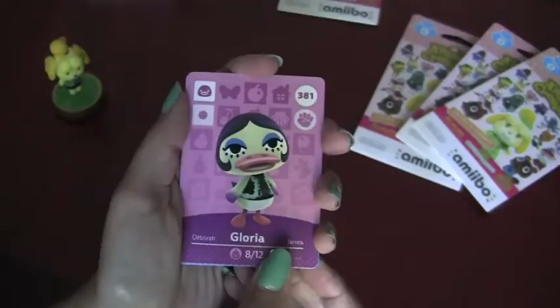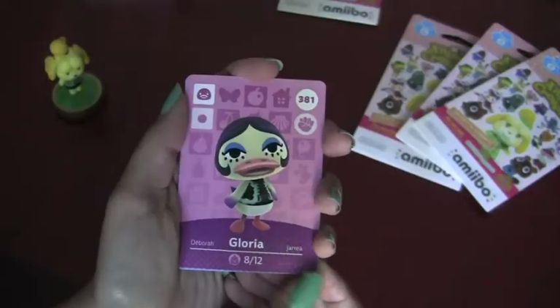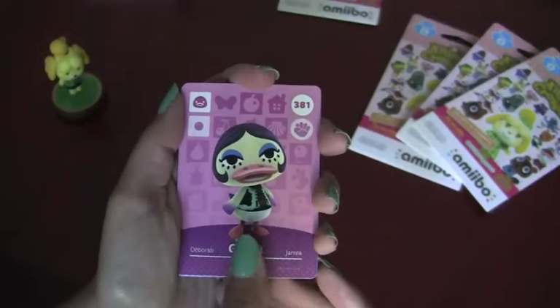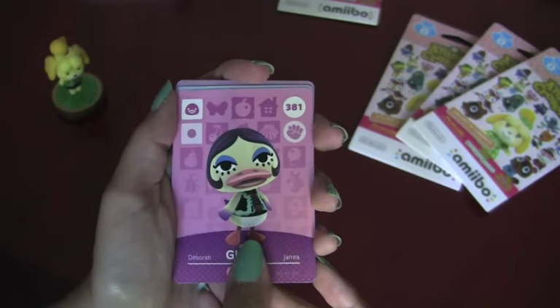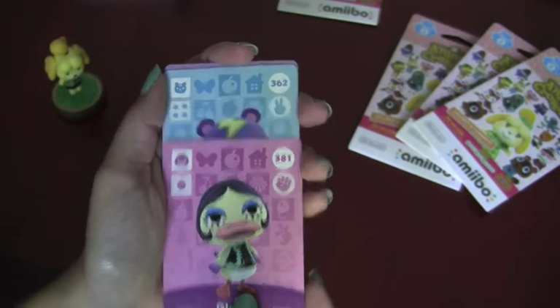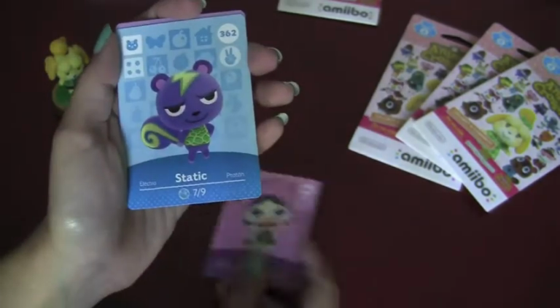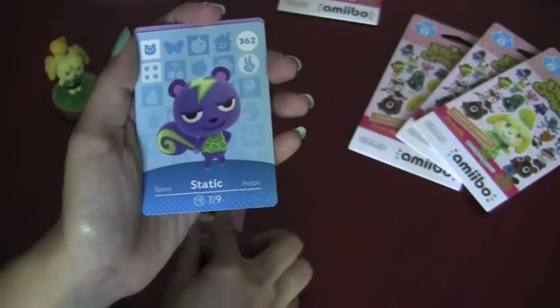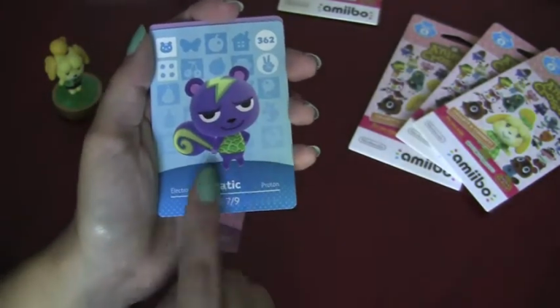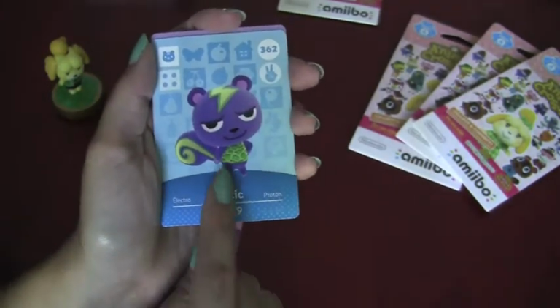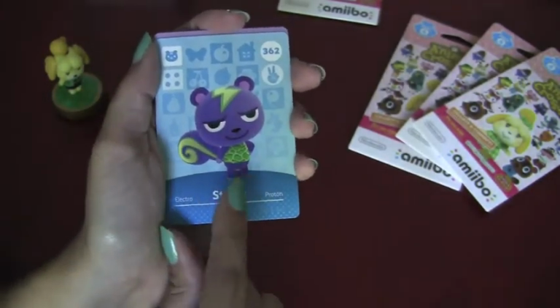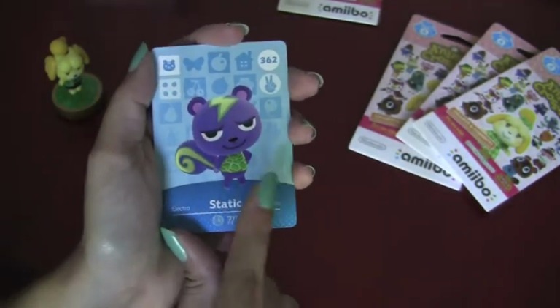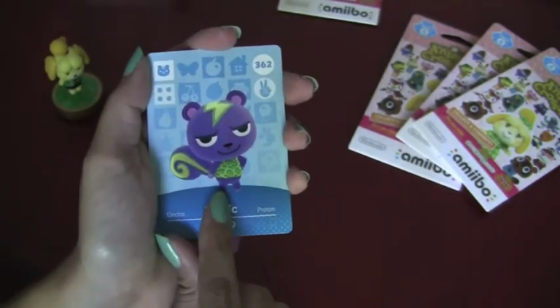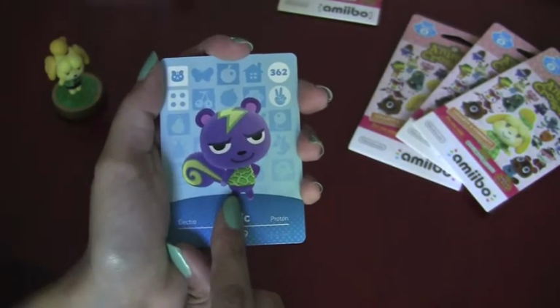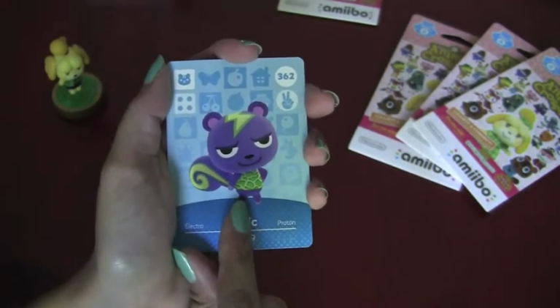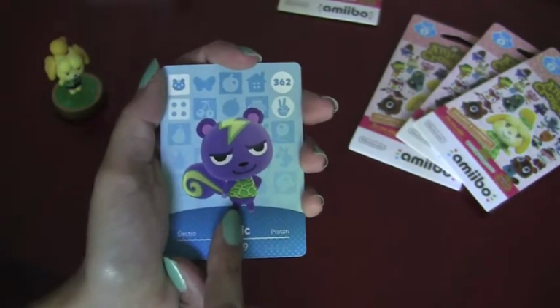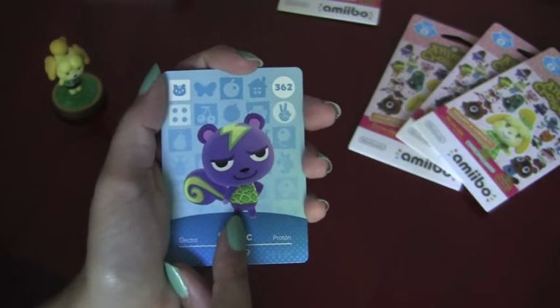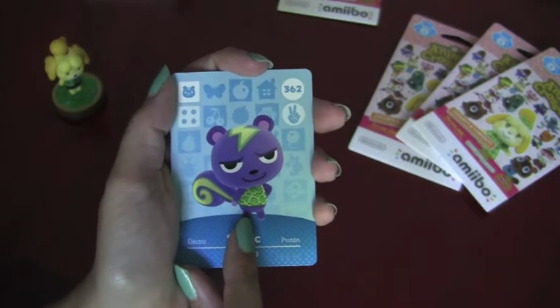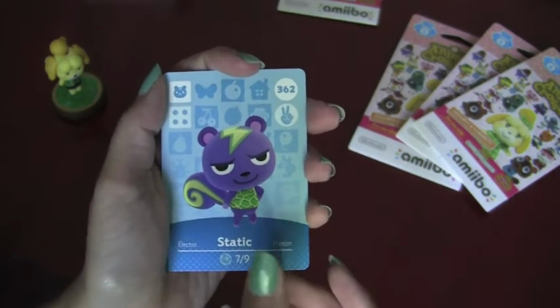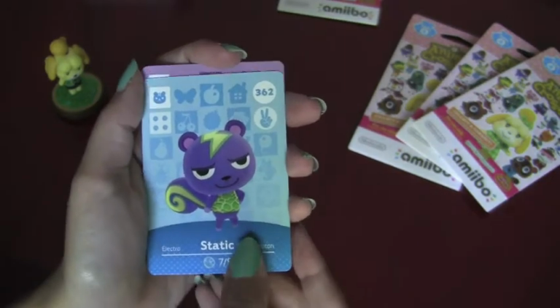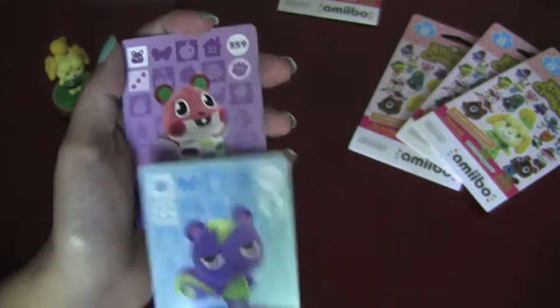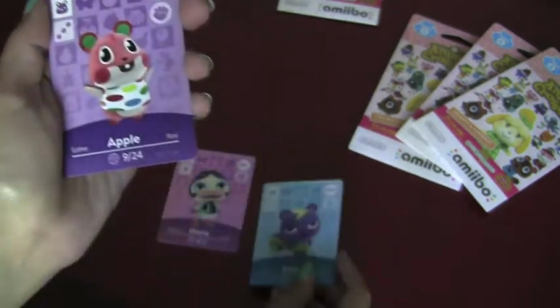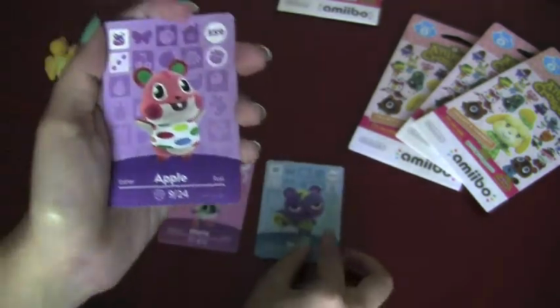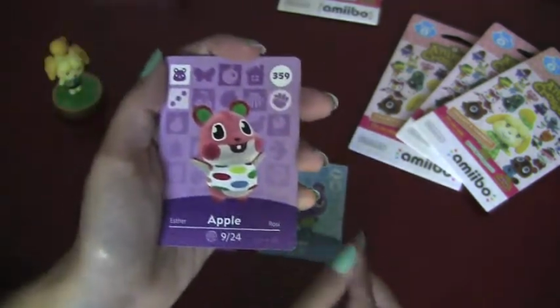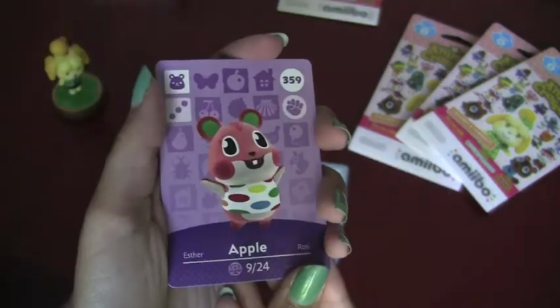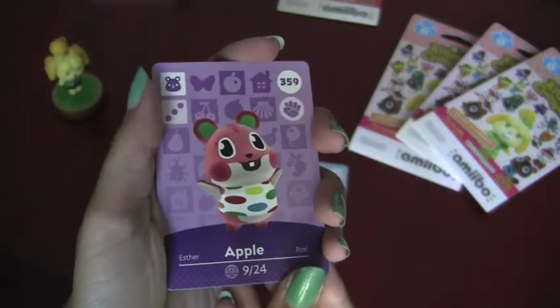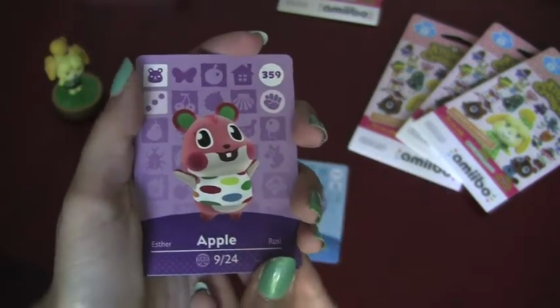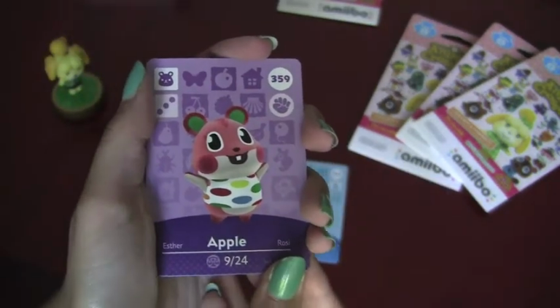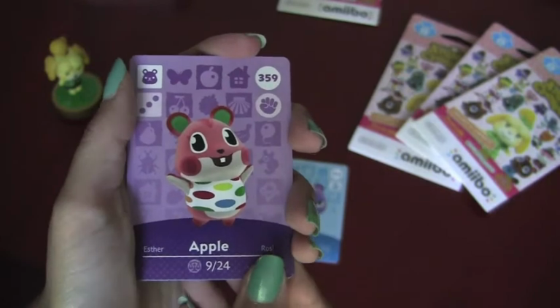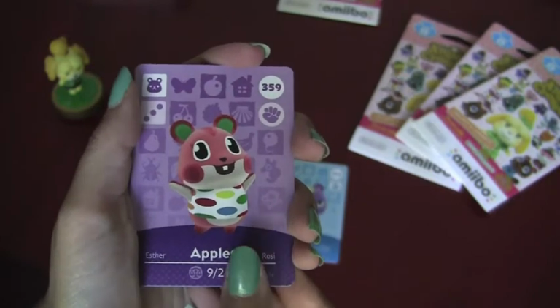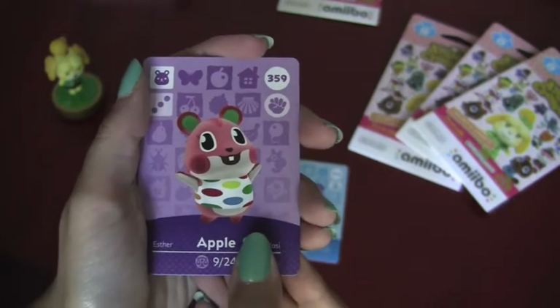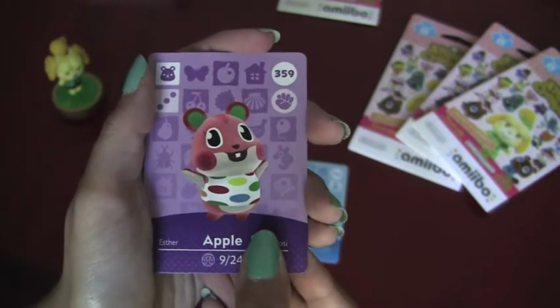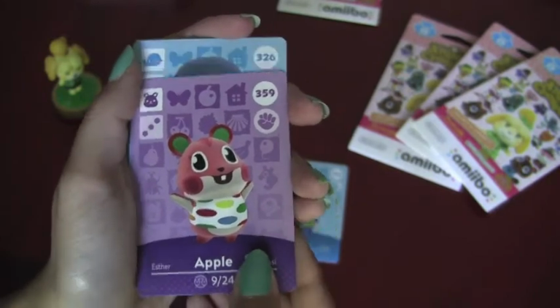In this pack we have Gloria, Static — he's a really popular villager from what I understand — and this is Apple, a very cute and popular character from what I understand as well.